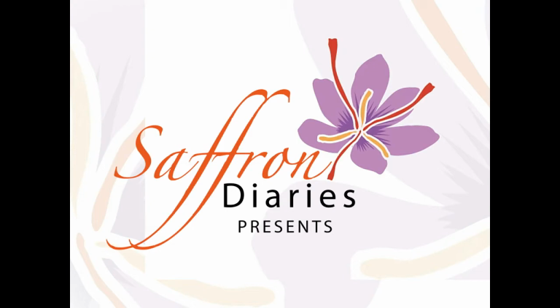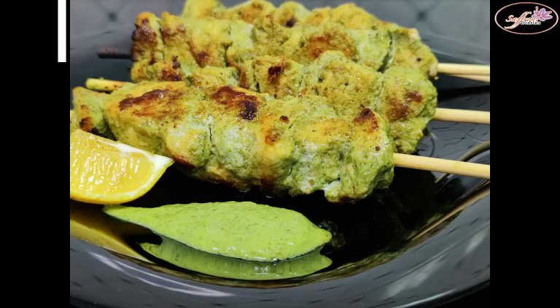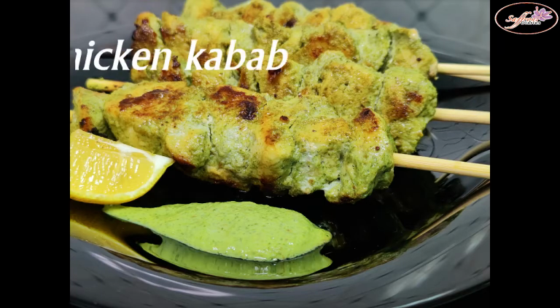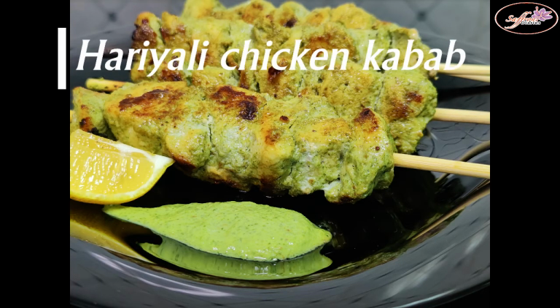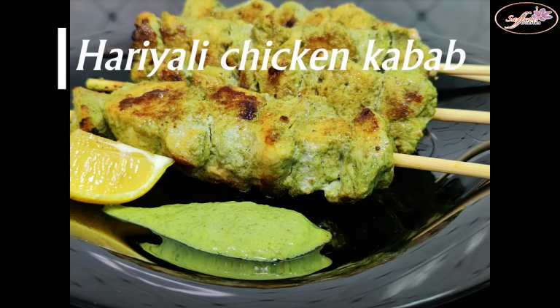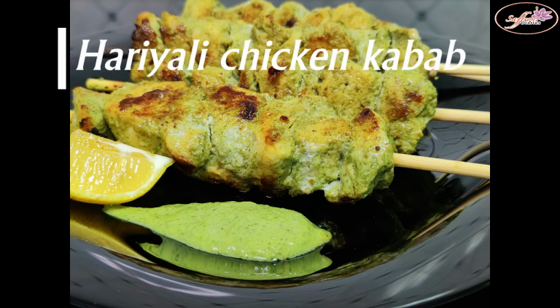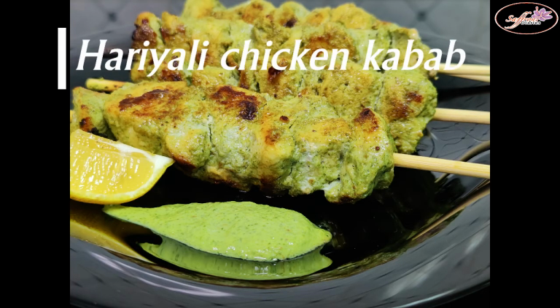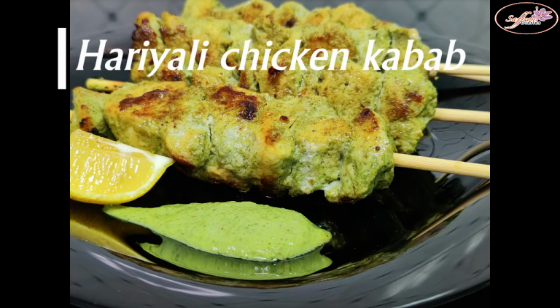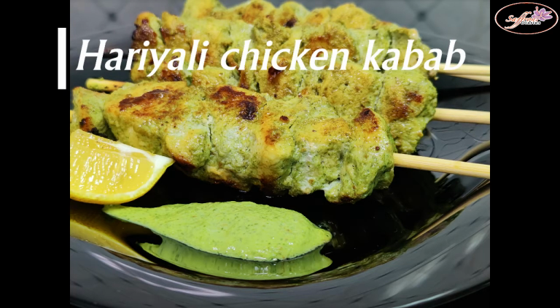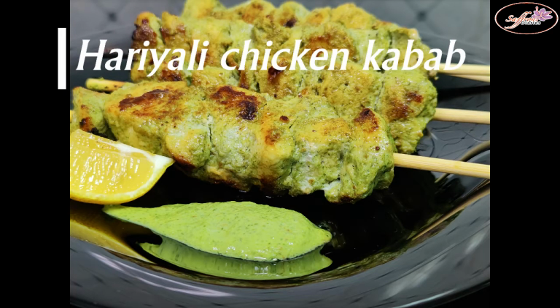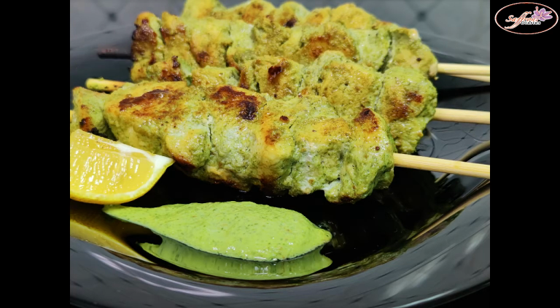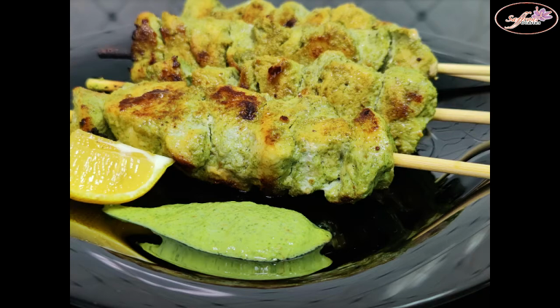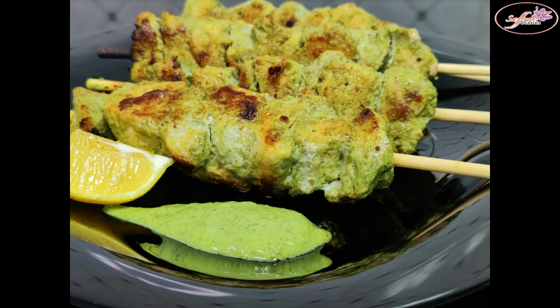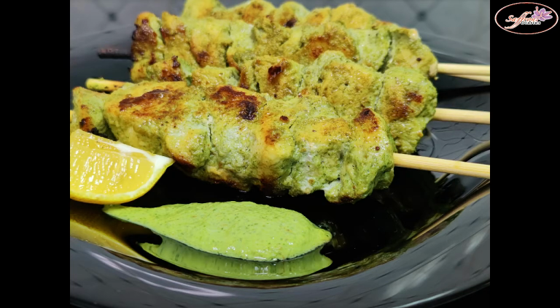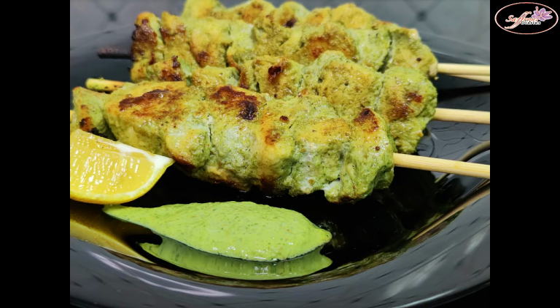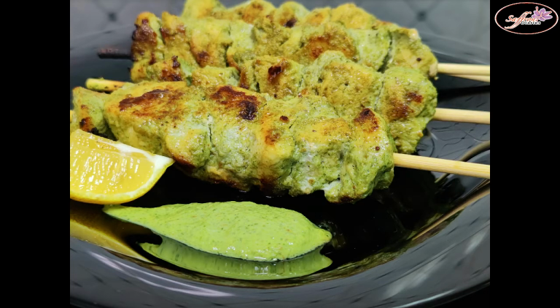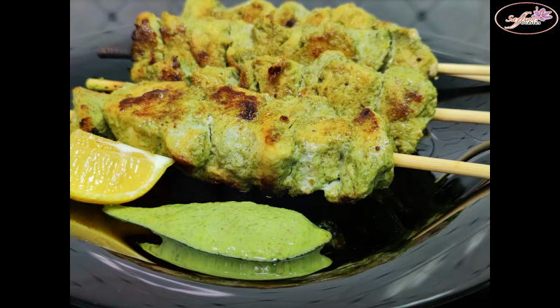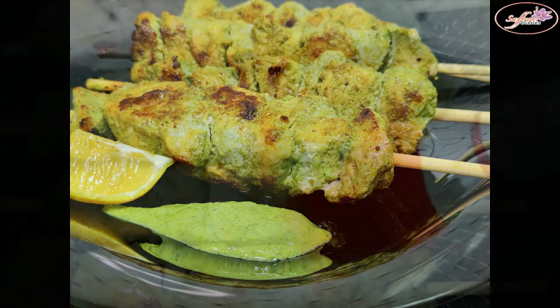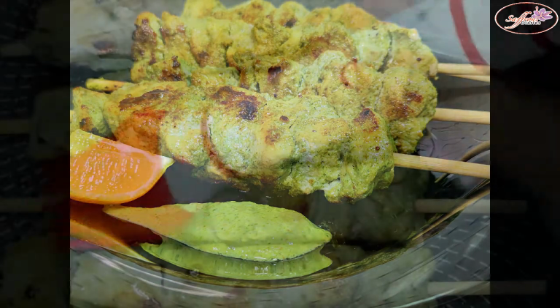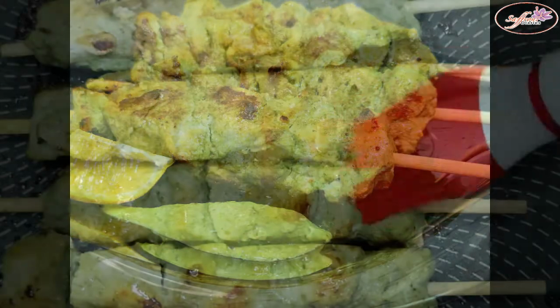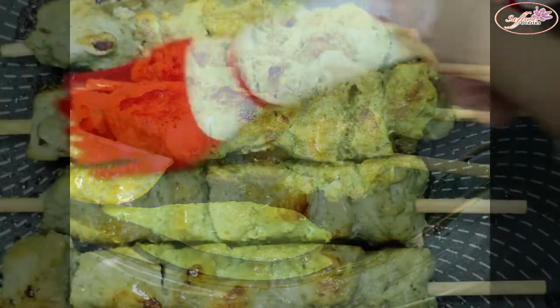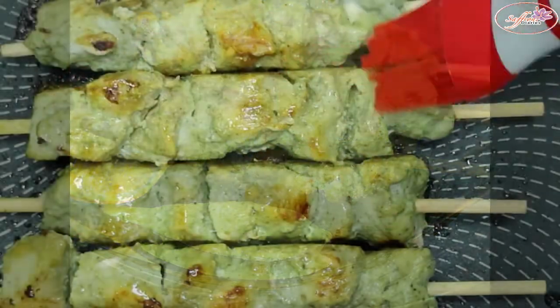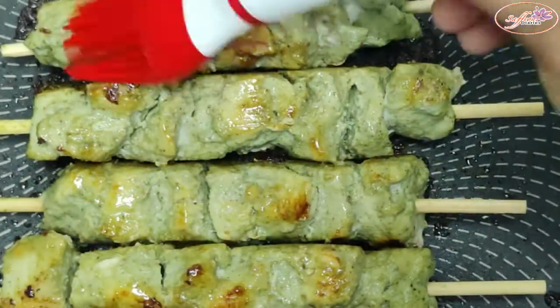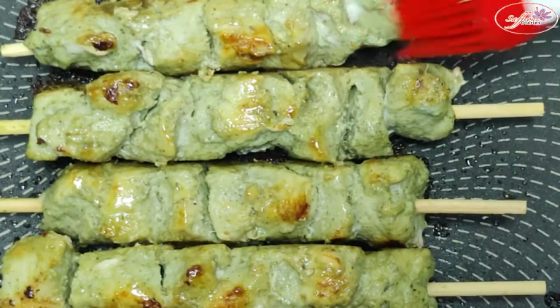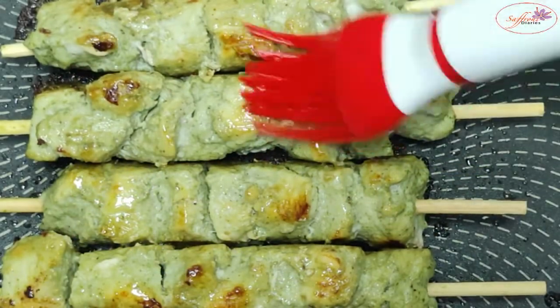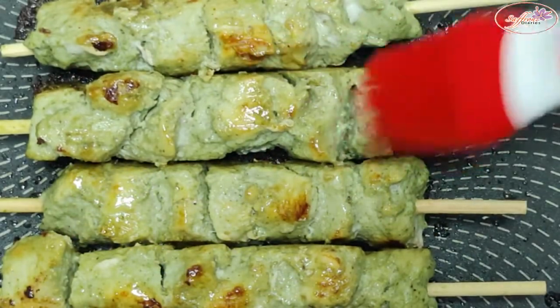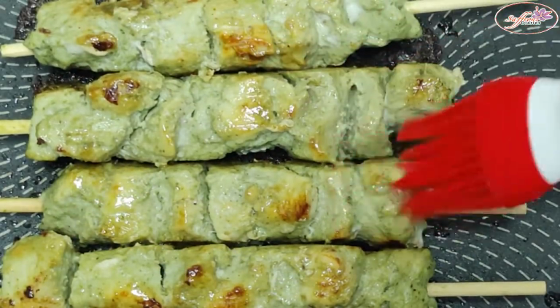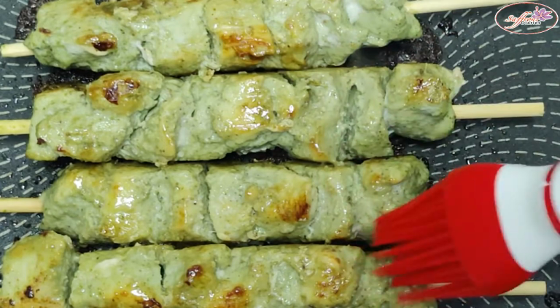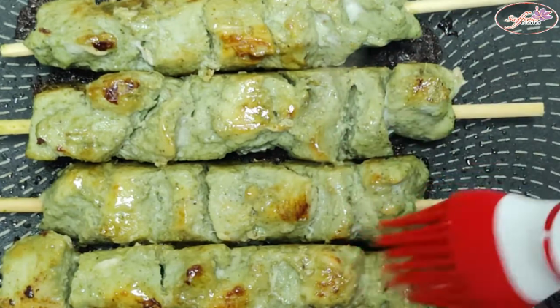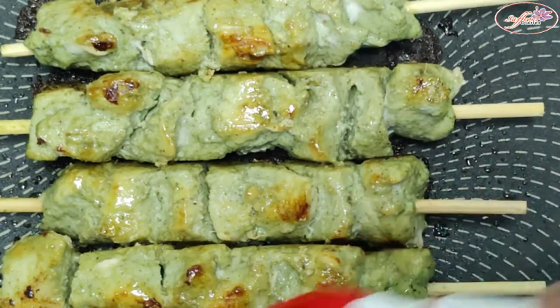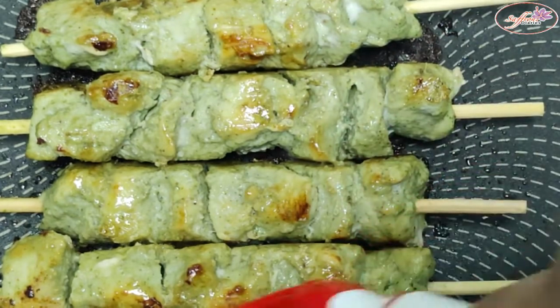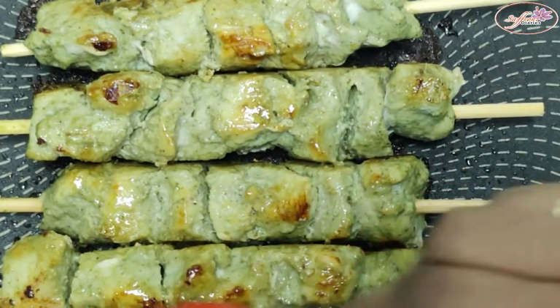Hi everyone, welcome back to my YouTube channel. In the next video, we will share the recipe of the Hariyali chicken kebab.